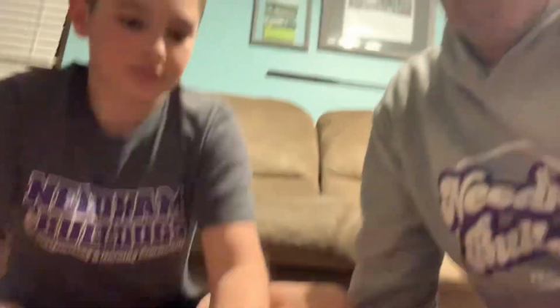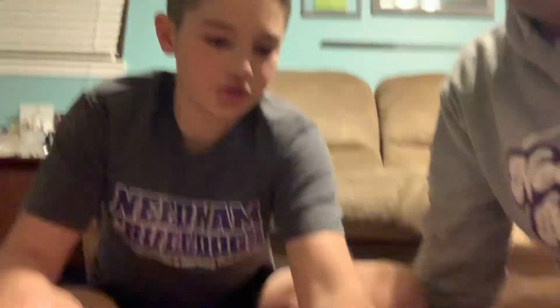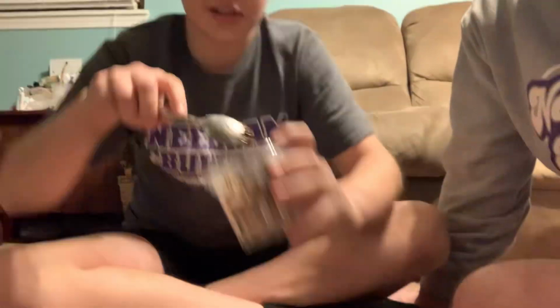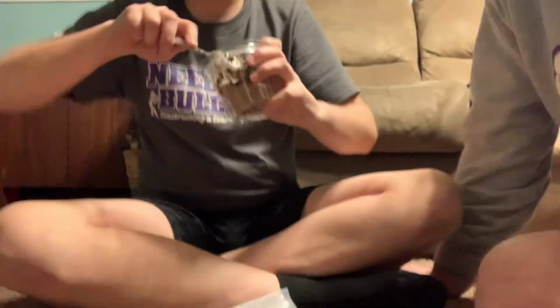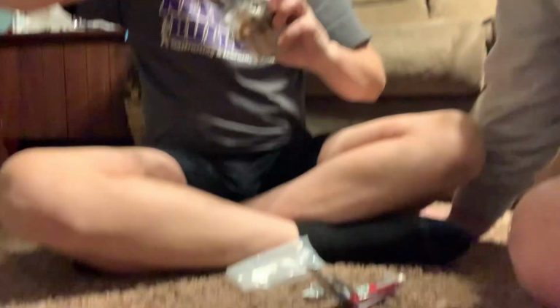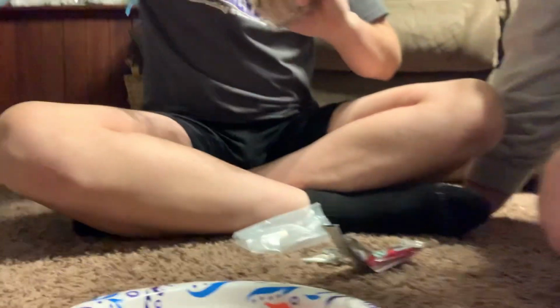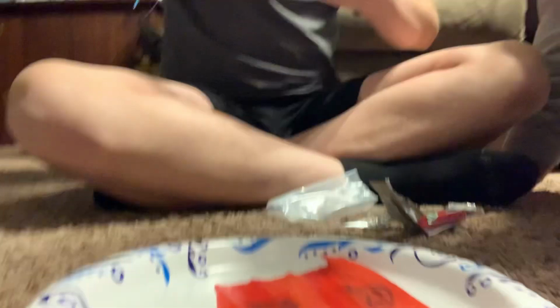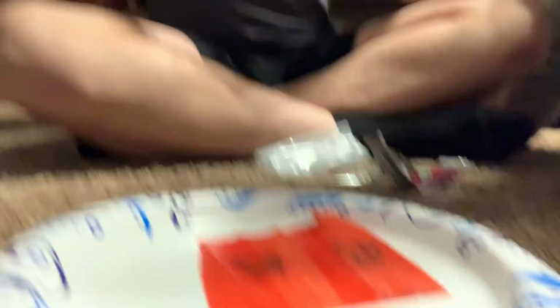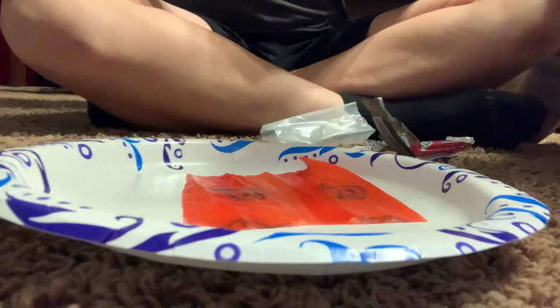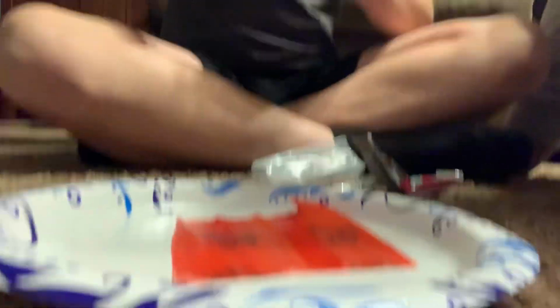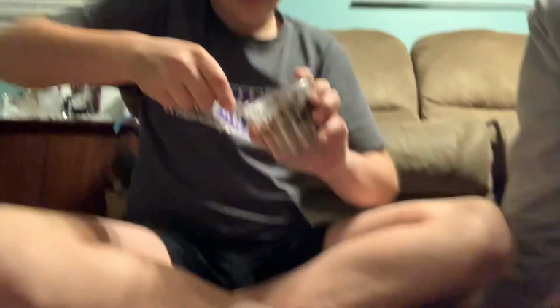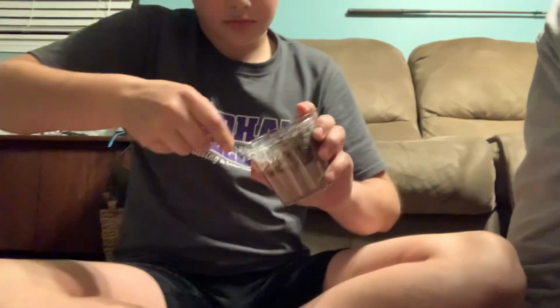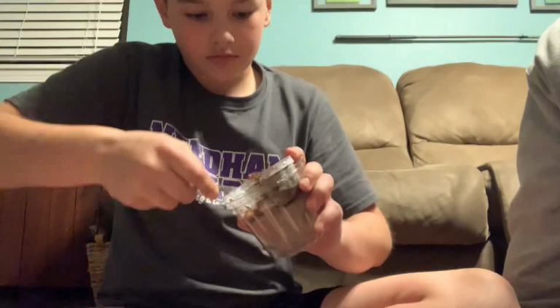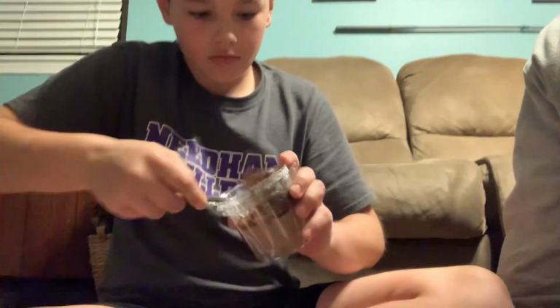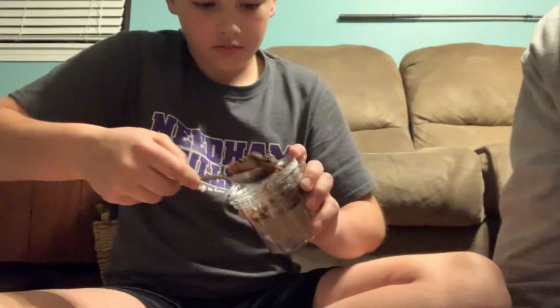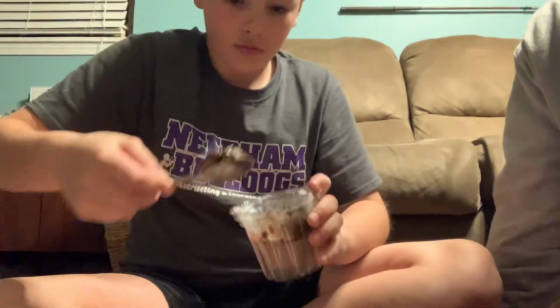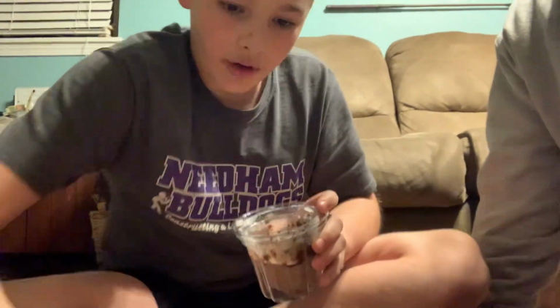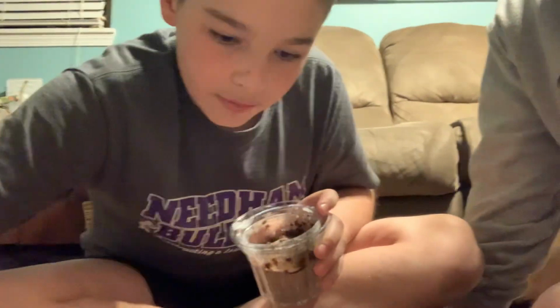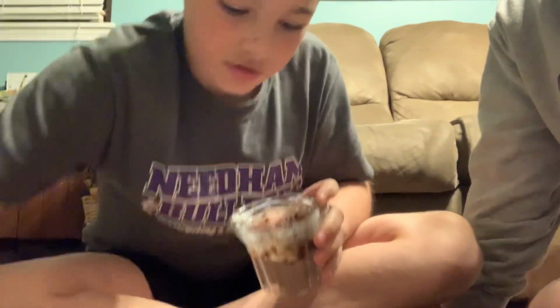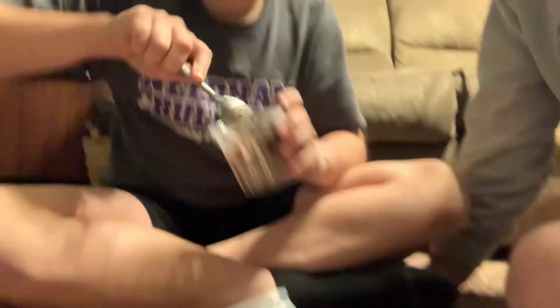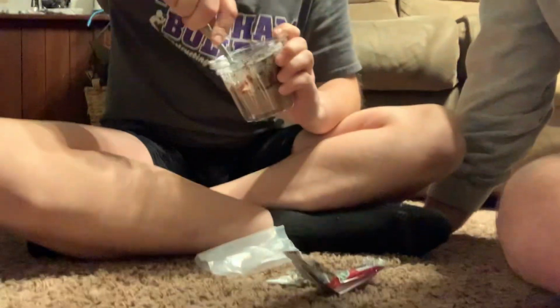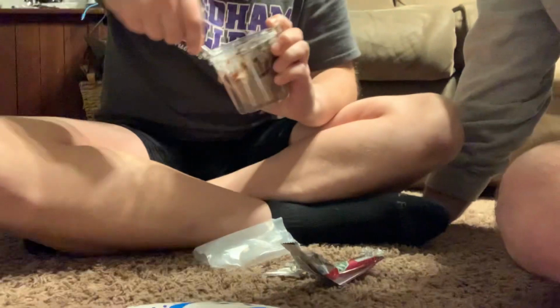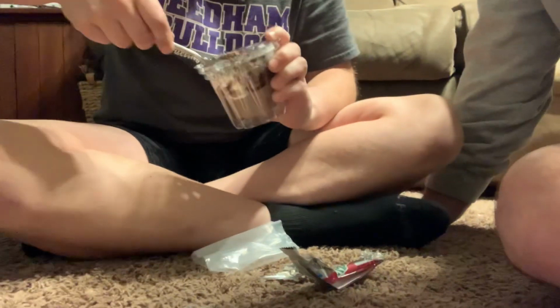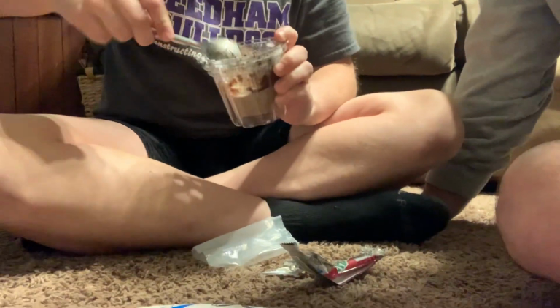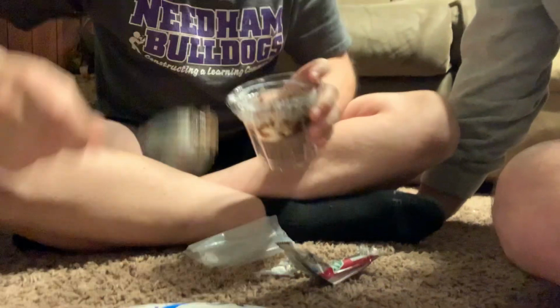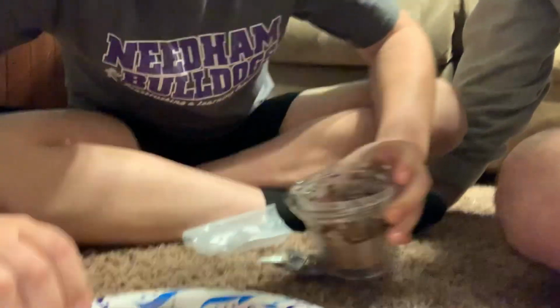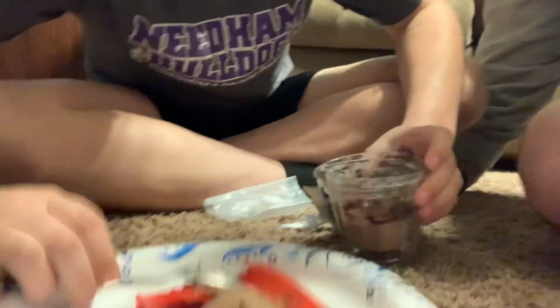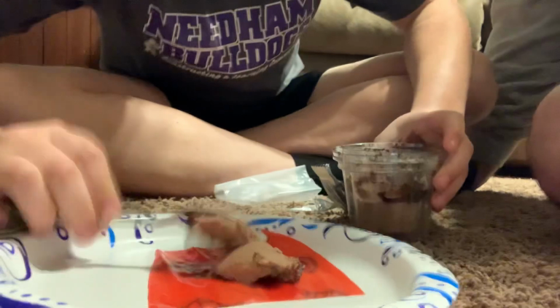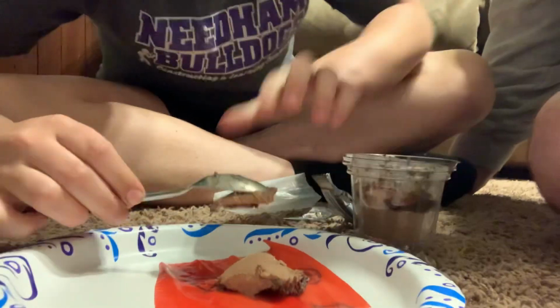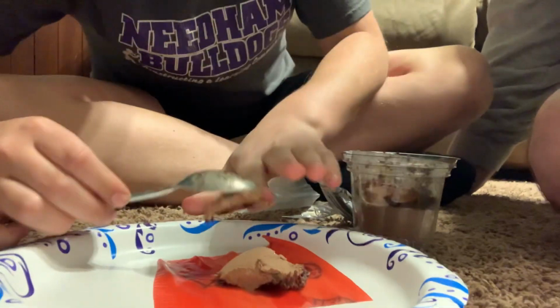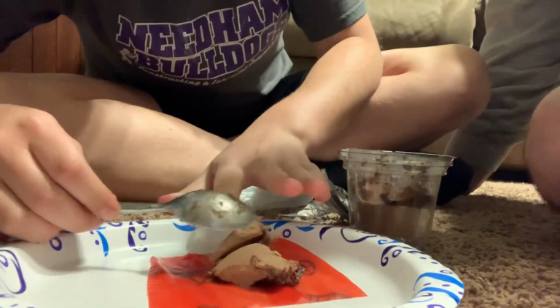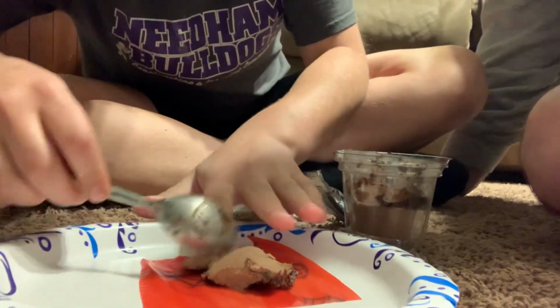Here we go. It can stick to the plate pretty well. Just grab a little bit of ice cream off of there, toss it on — just a little bit. Probably one, one and a half scoops is plenty on there.